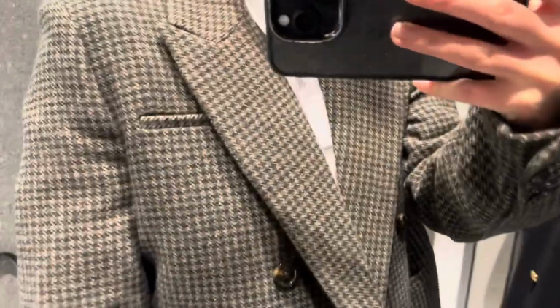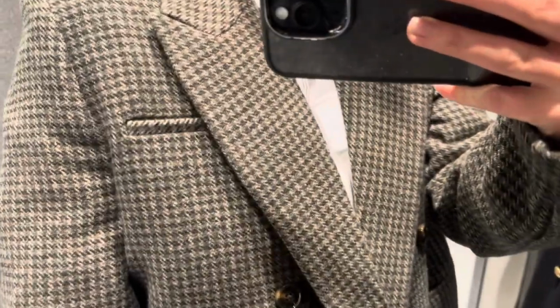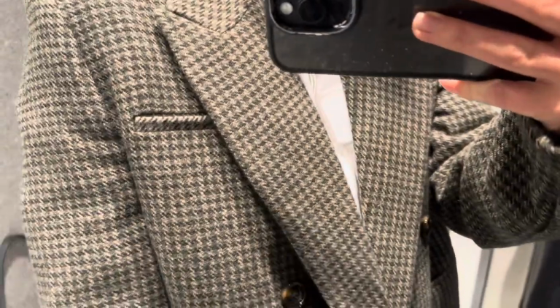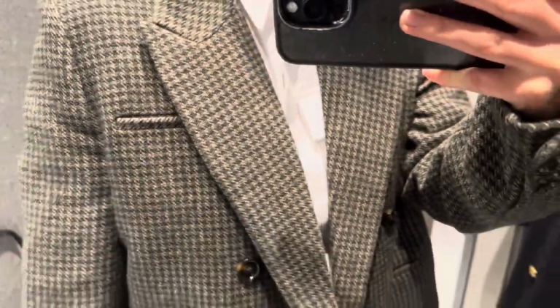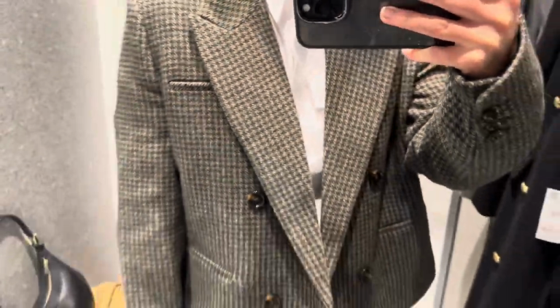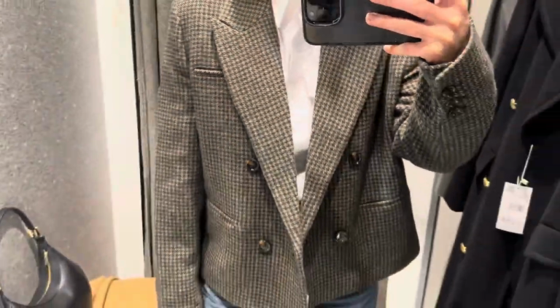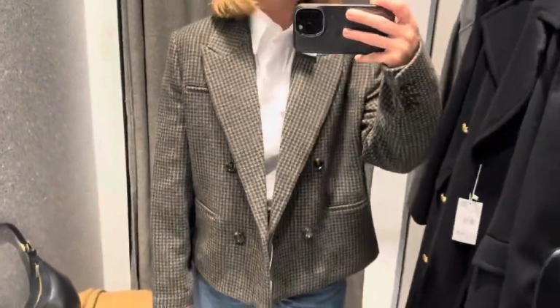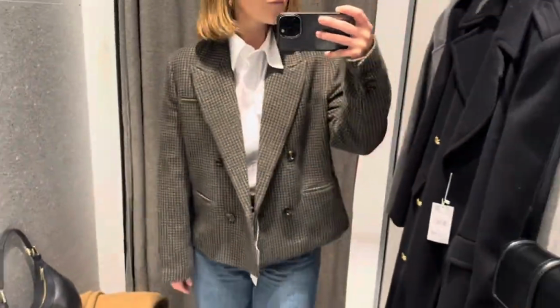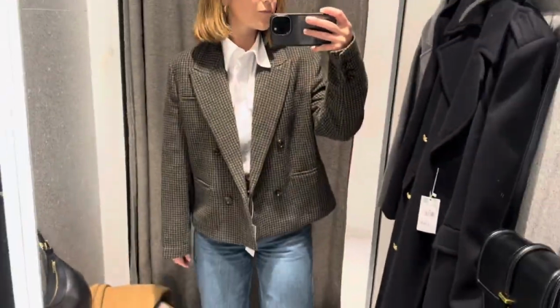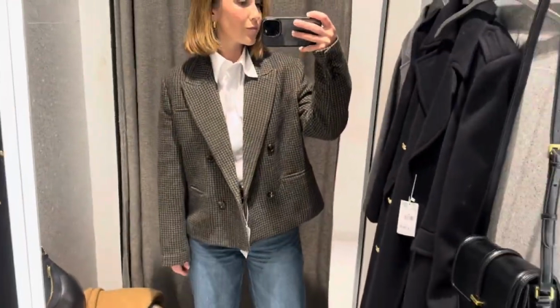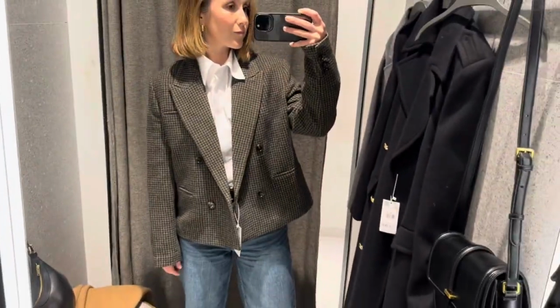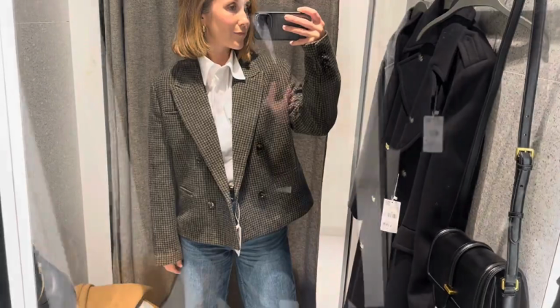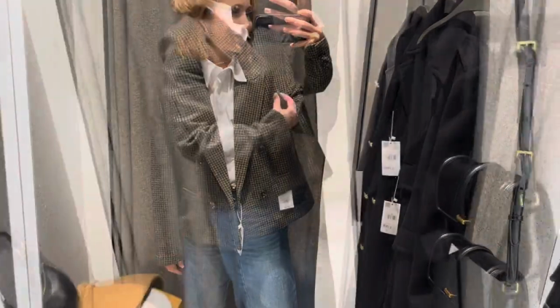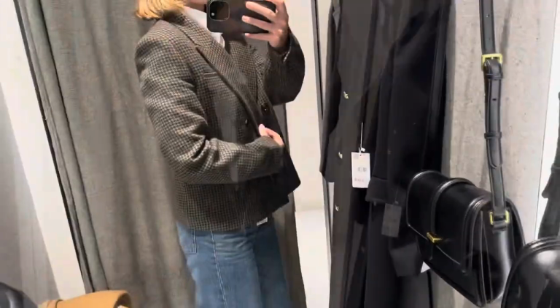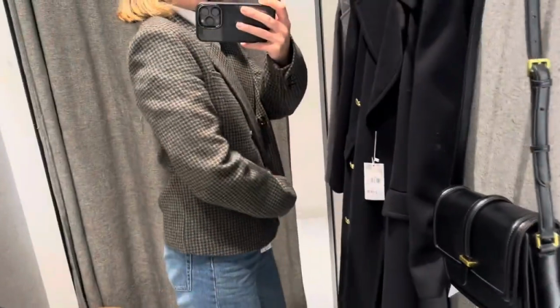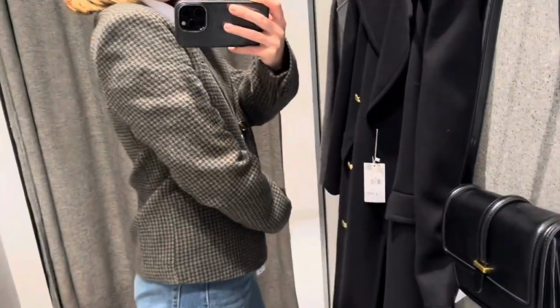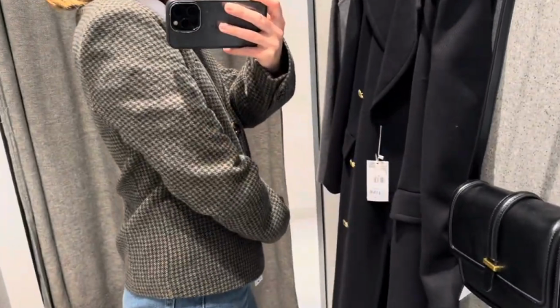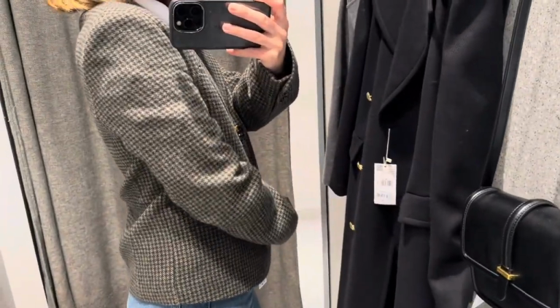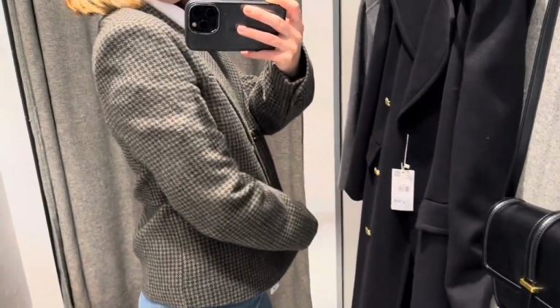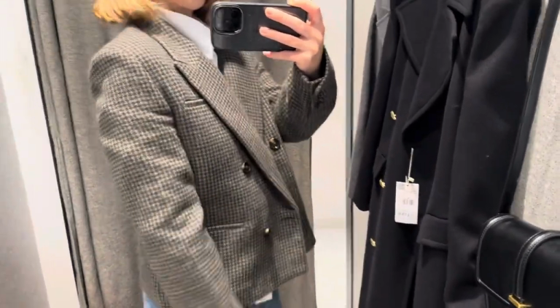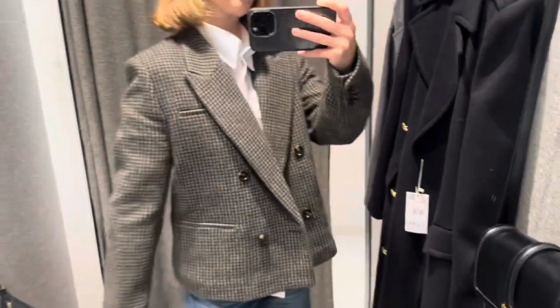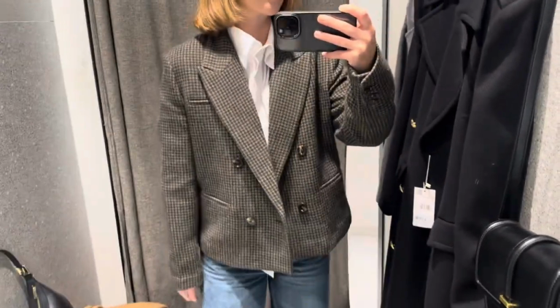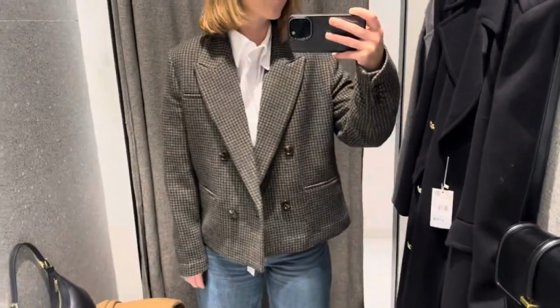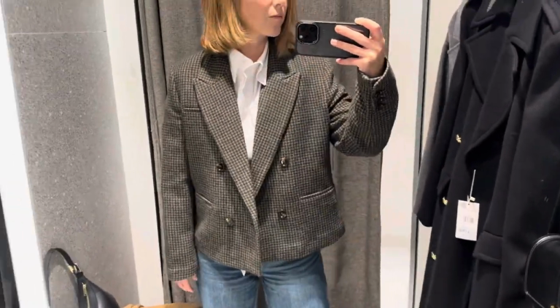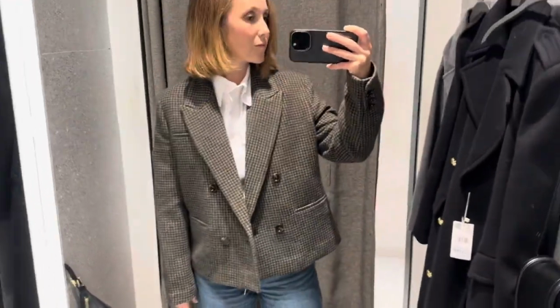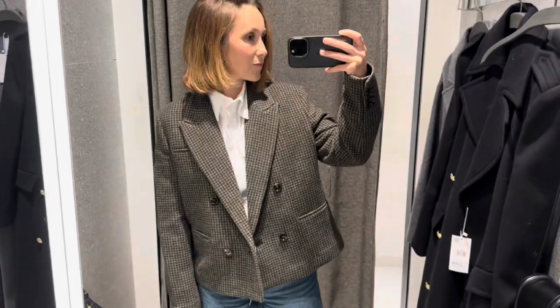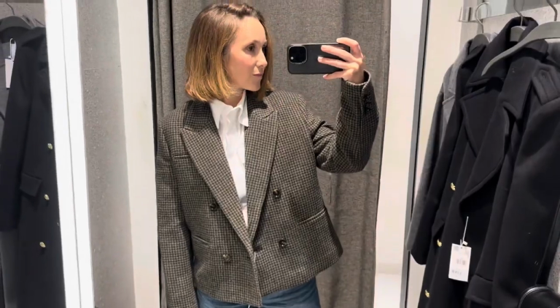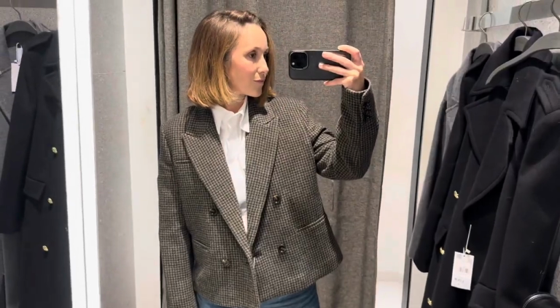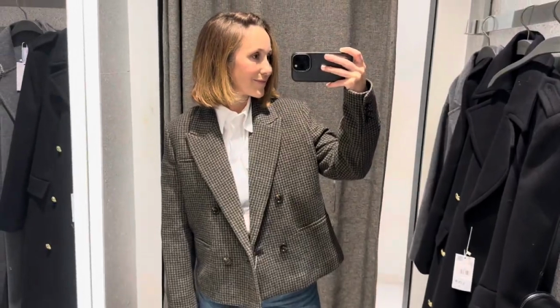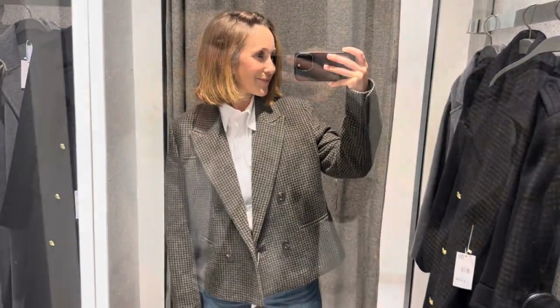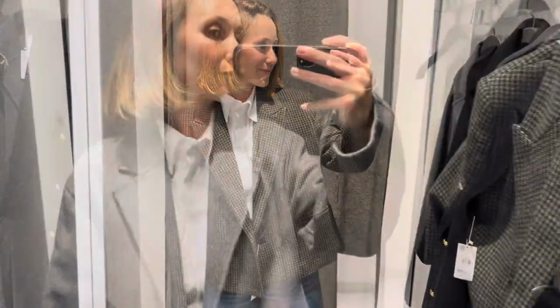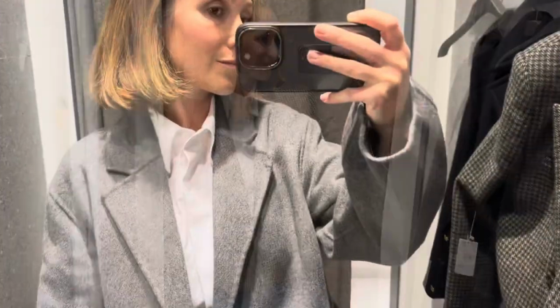Then I tried on this tweed dog tooth blazer. It is so cute. It's a cropped coat and it is great if you are shorter because this with some high-waisted trousers really lengthens the legs. I love it.